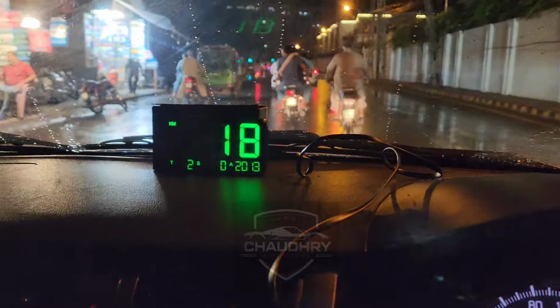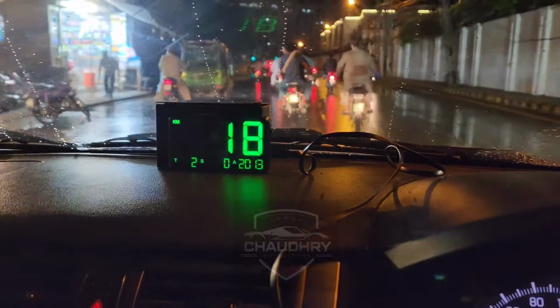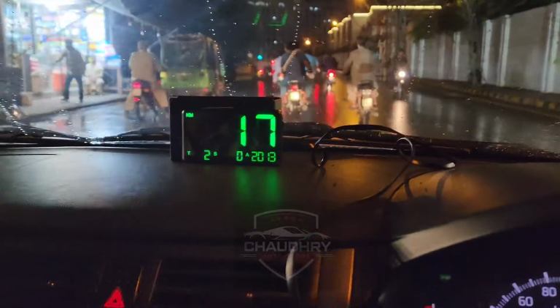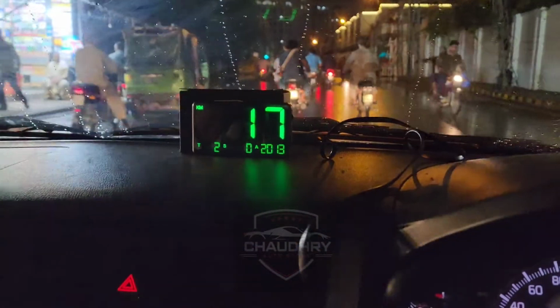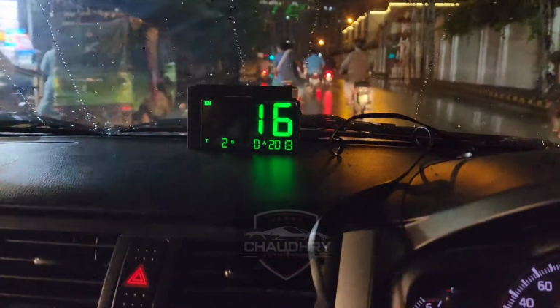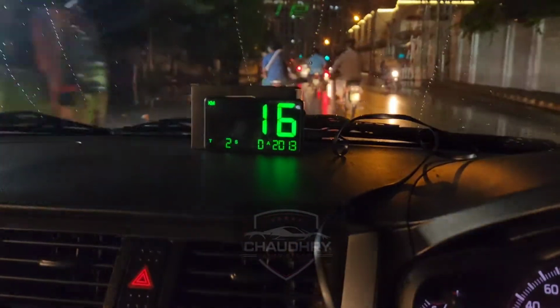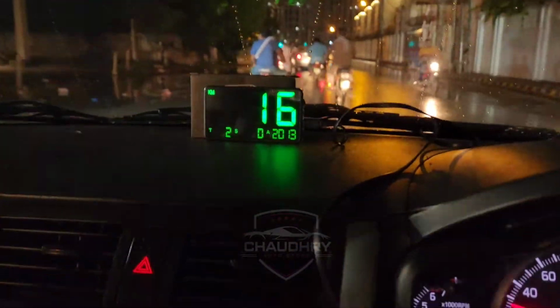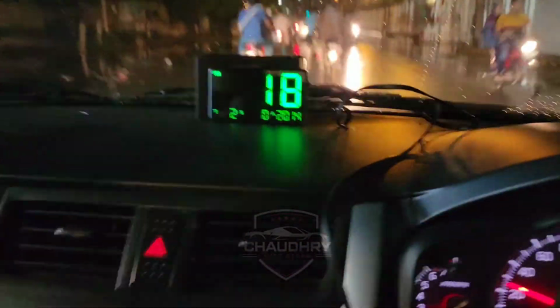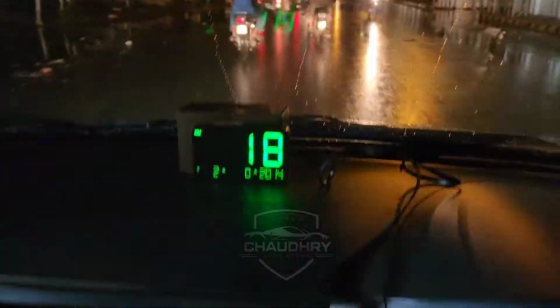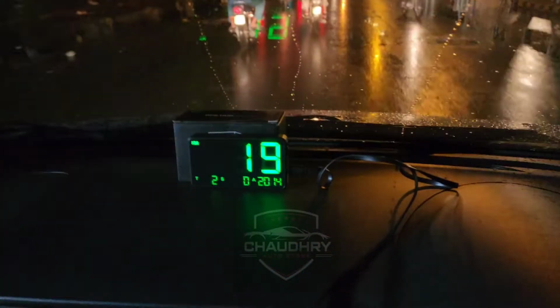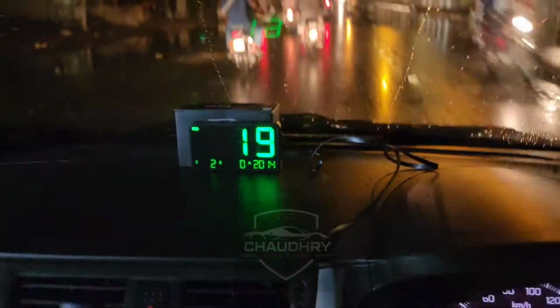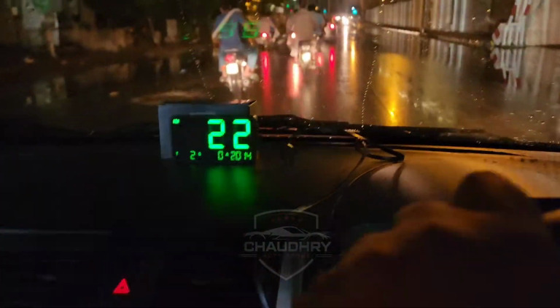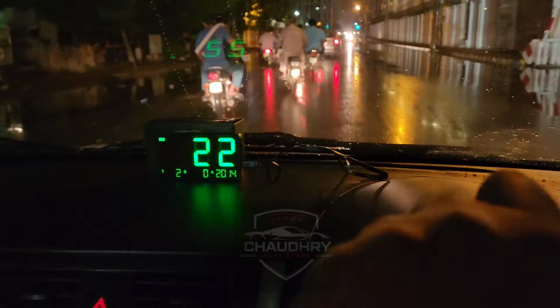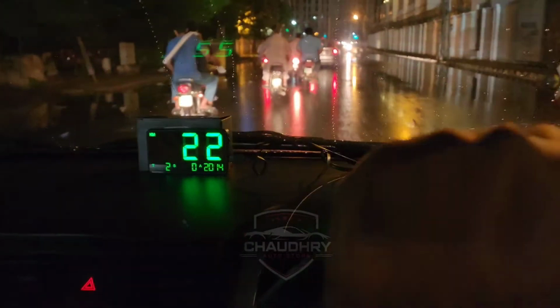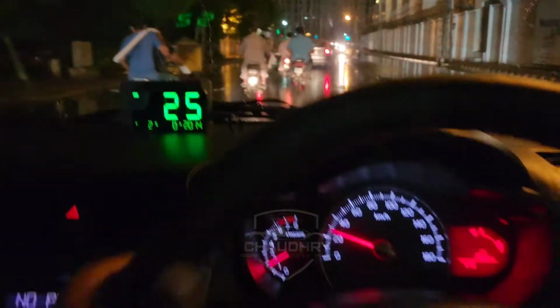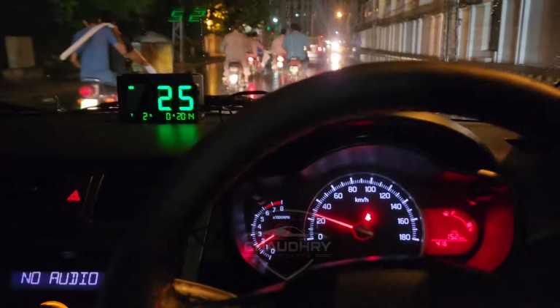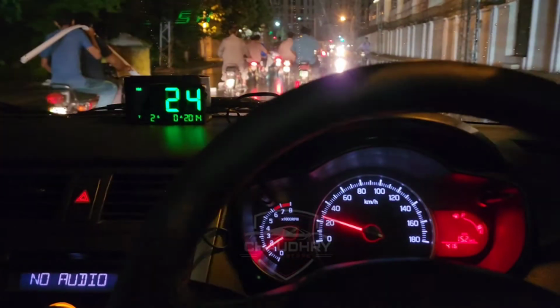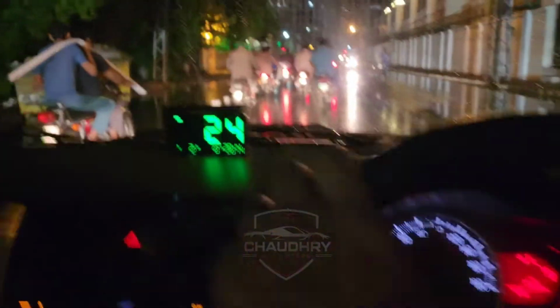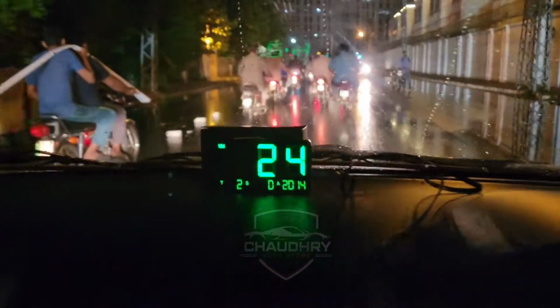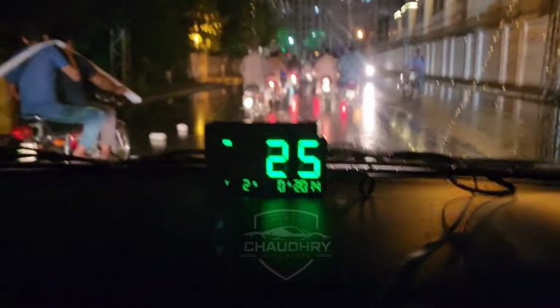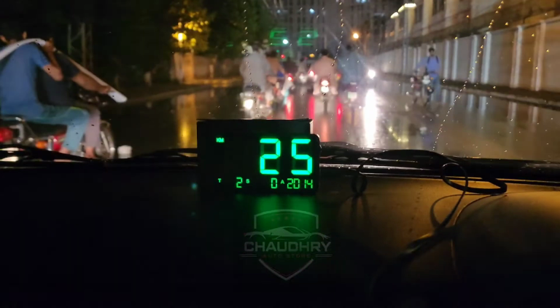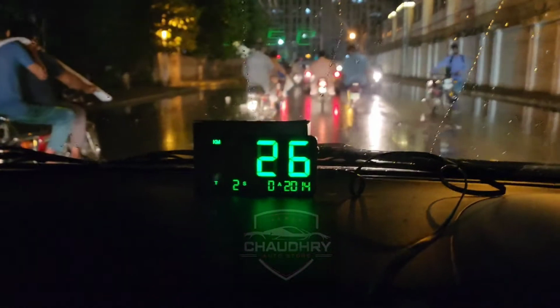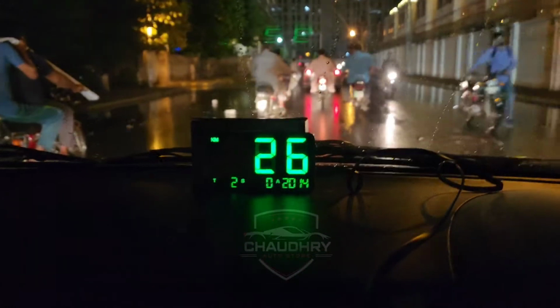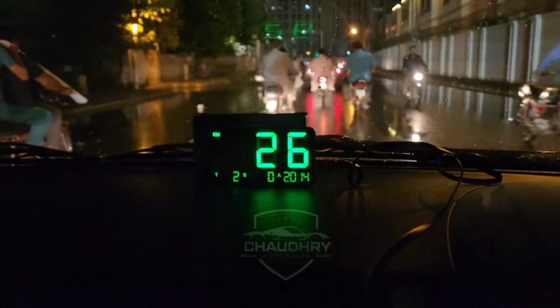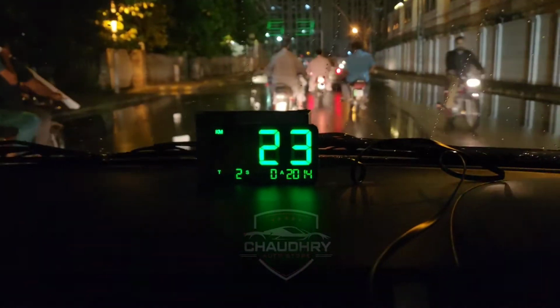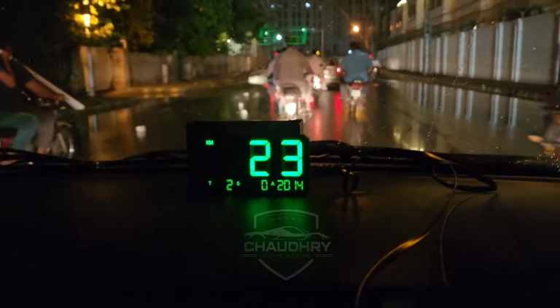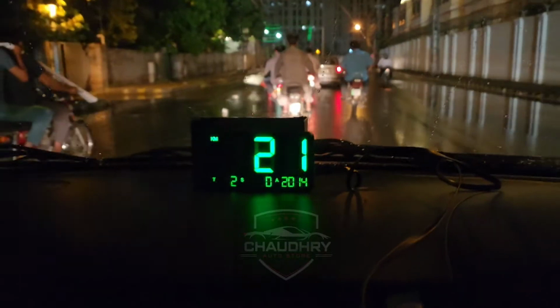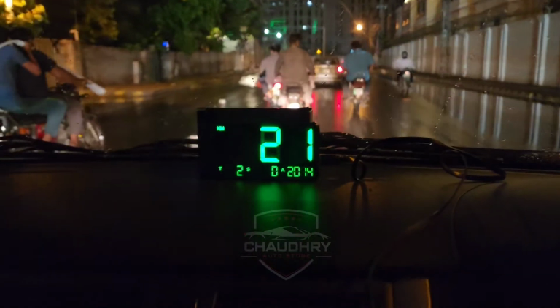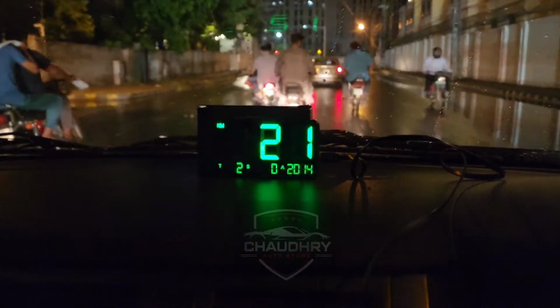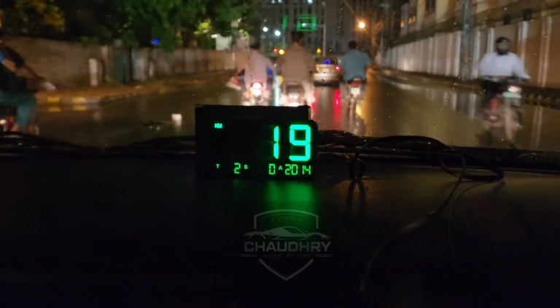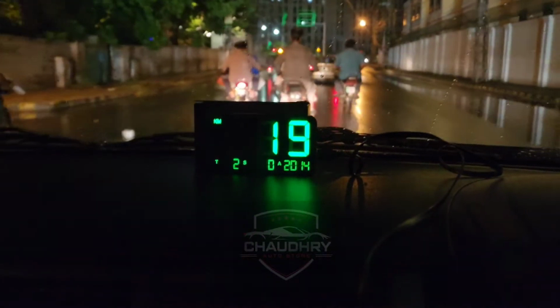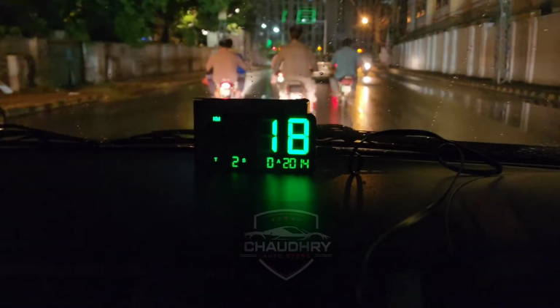Hello everyone. I am using a GPS speedometer, which is a lot of people's demand. As you can see in the car, I have it on the dashboard with a clip that you can put on the dashboard.